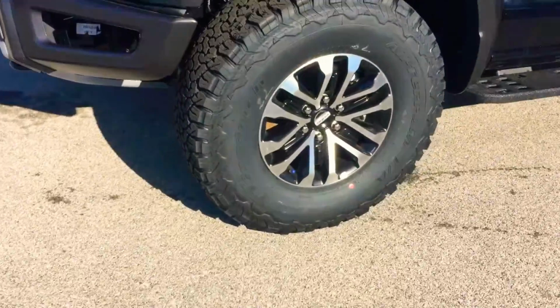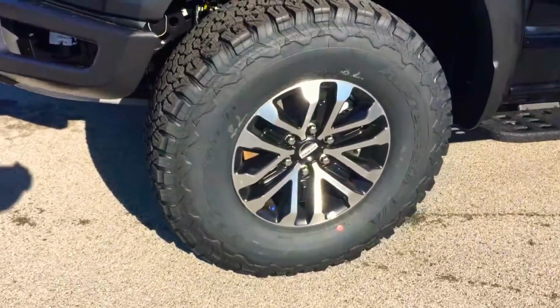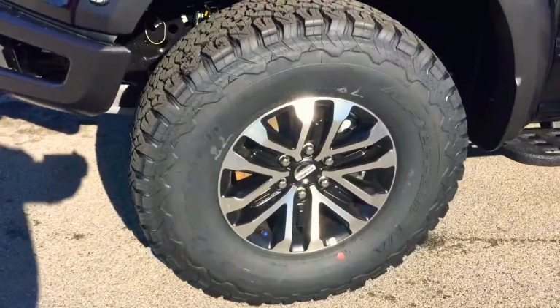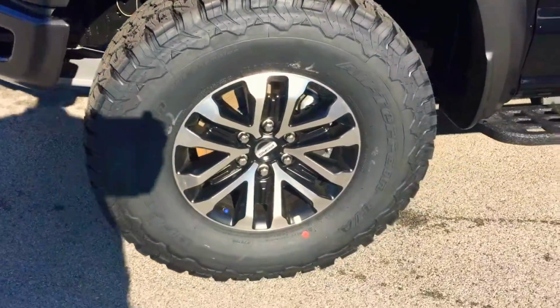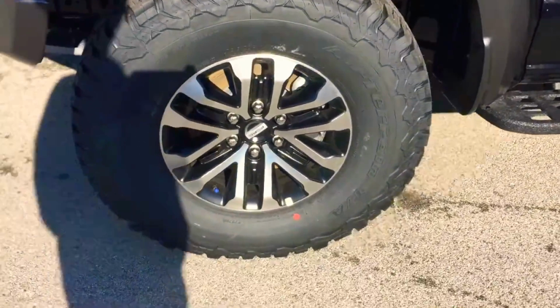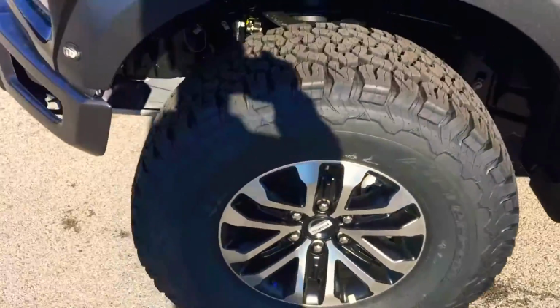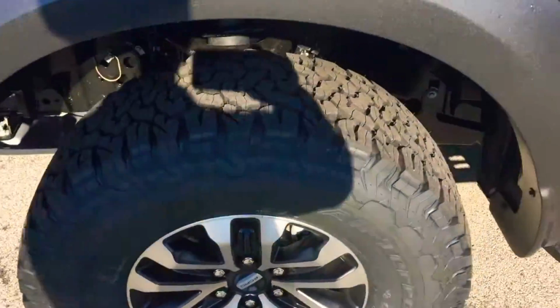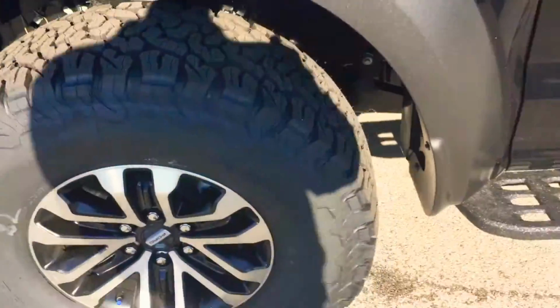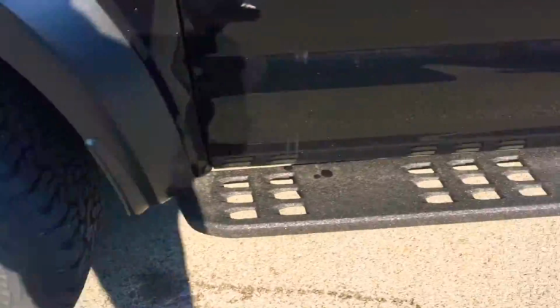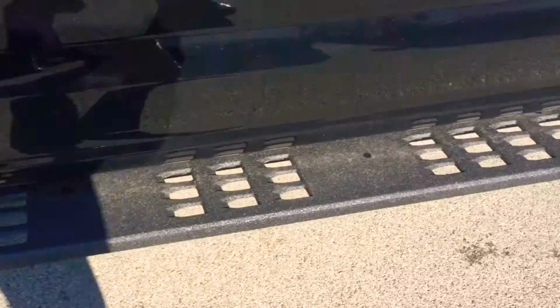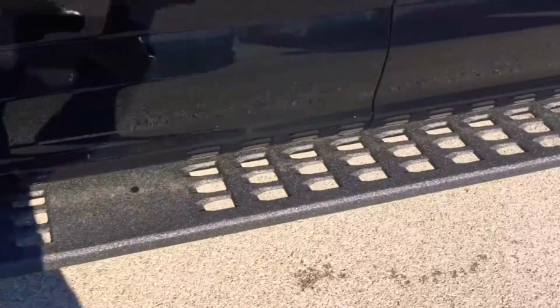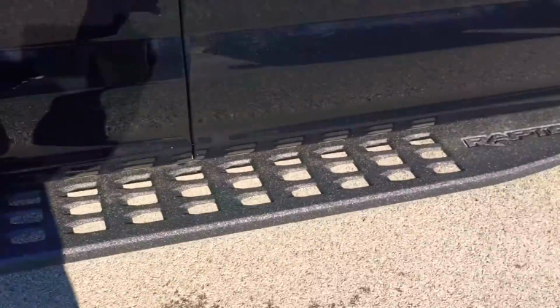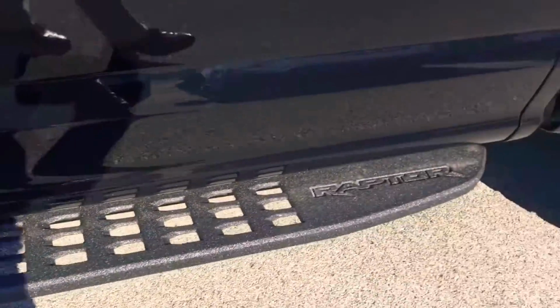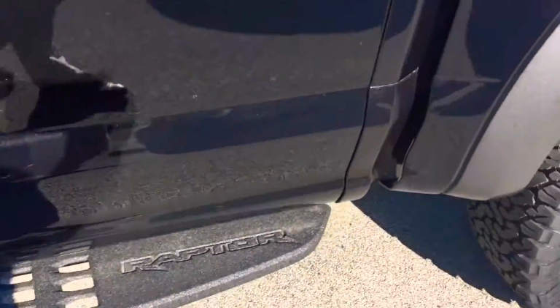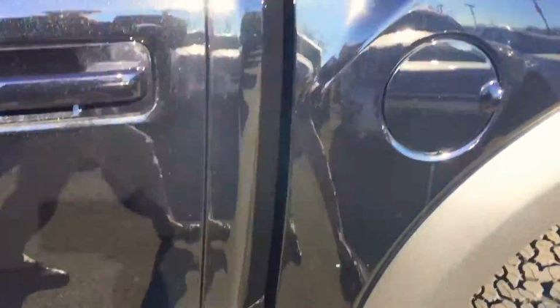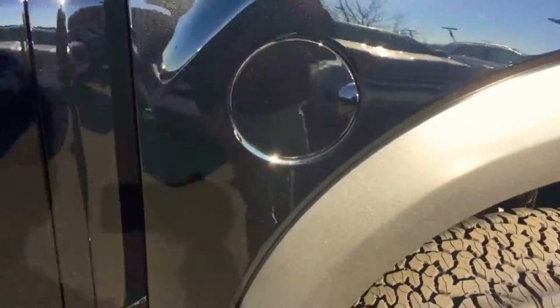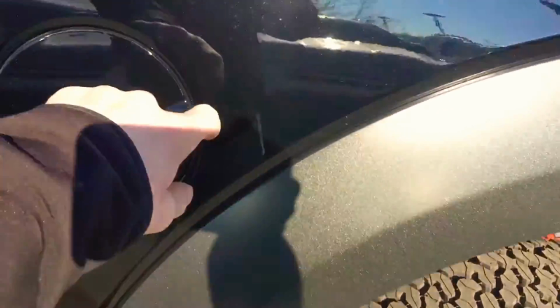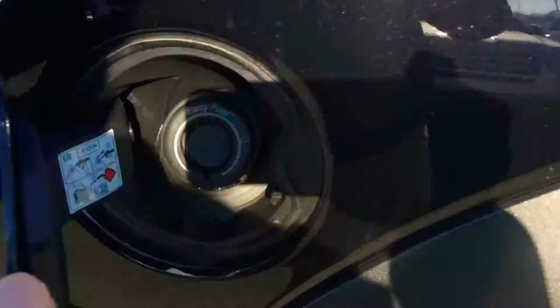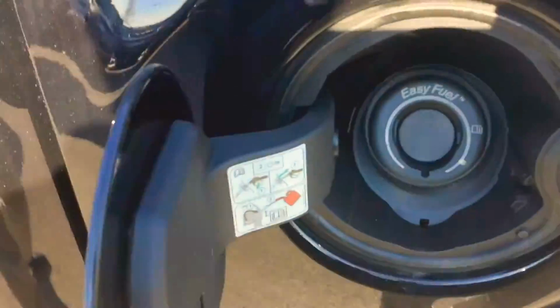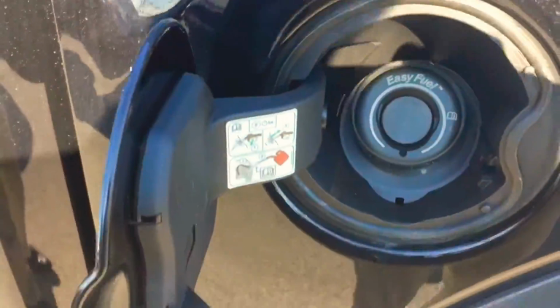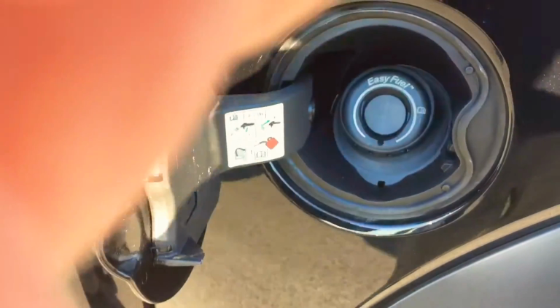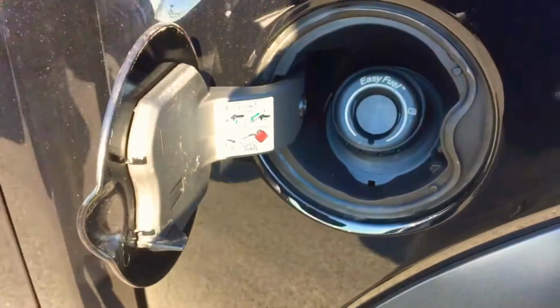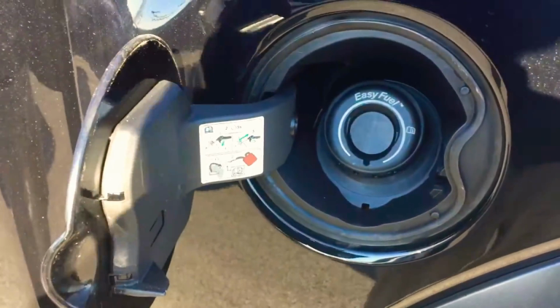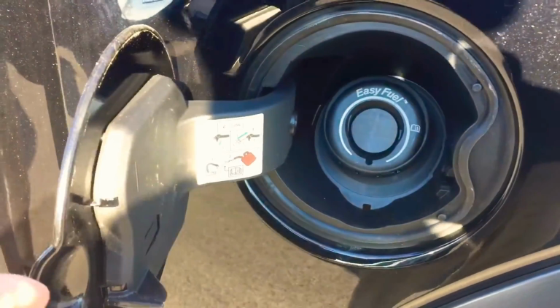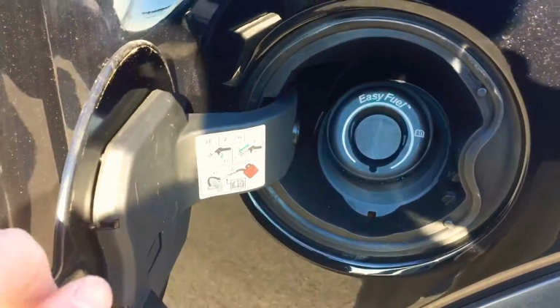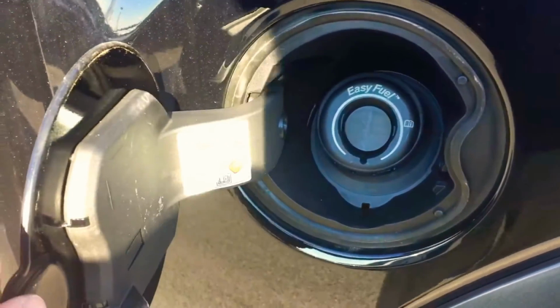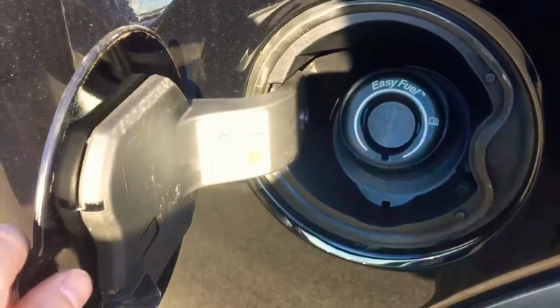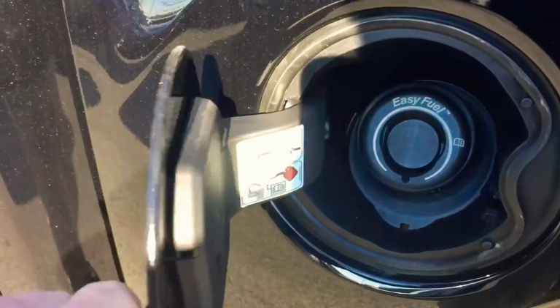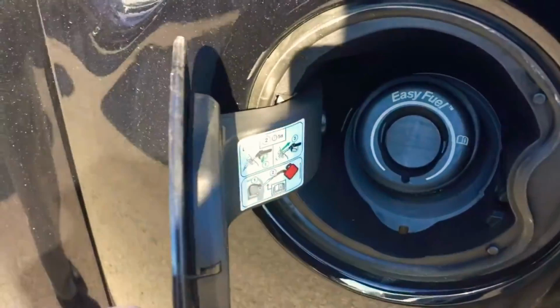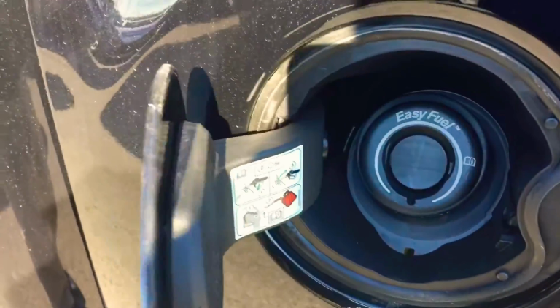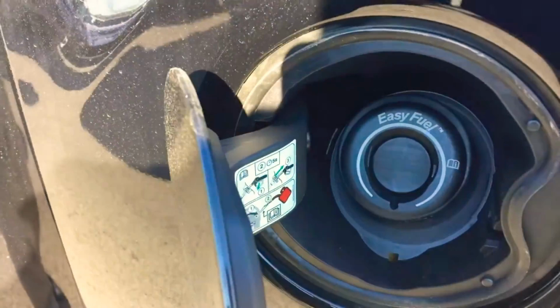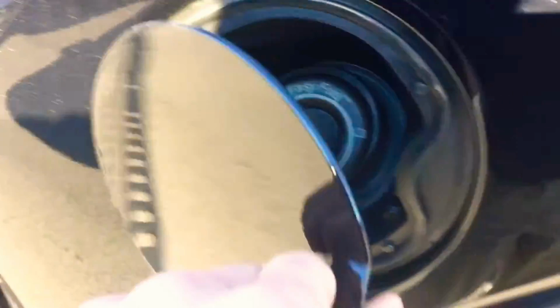It has the premium wheels on it, not the bead lock. They all have the running boards down the side that are Line-X'd. Capless fuel system in these as well, so you just fill it up — you don't have to worry about replacing an expensive premium gas cap.